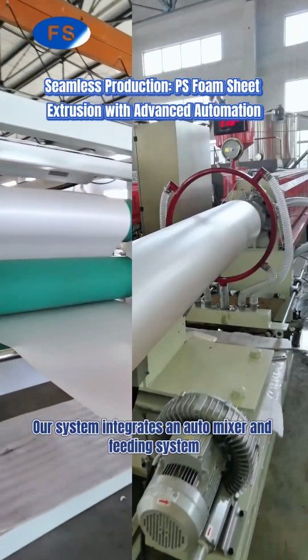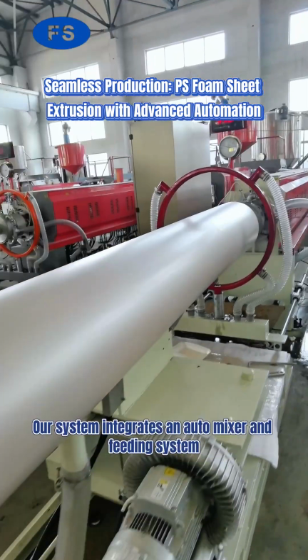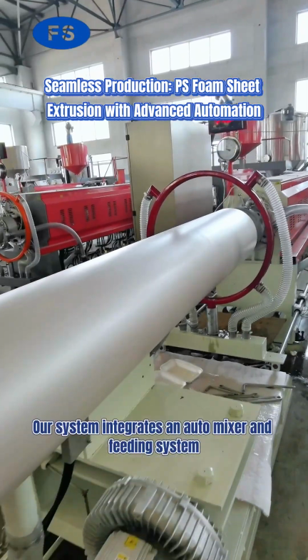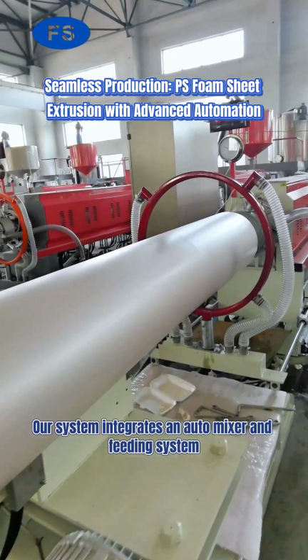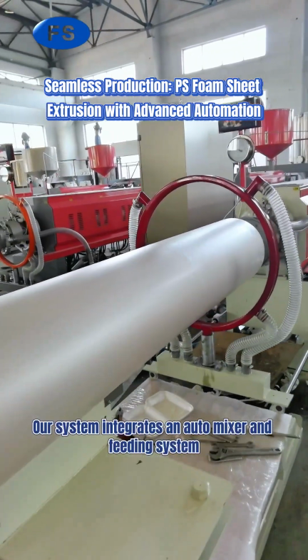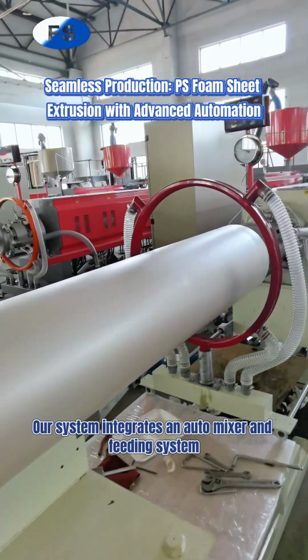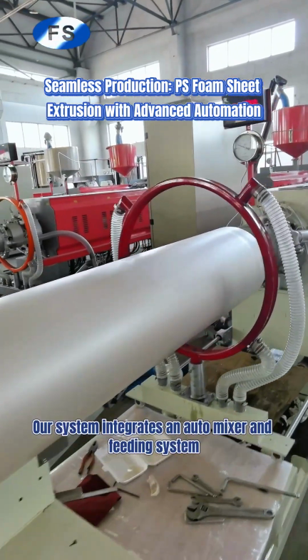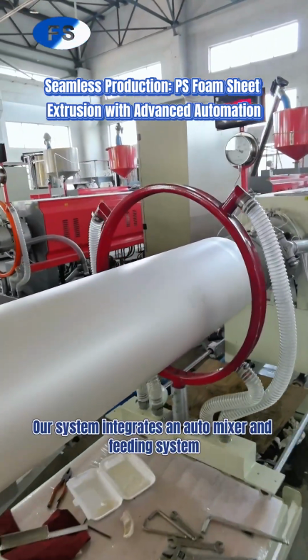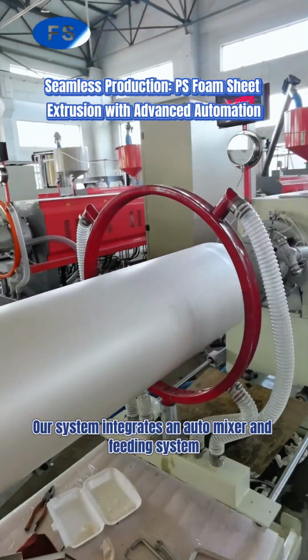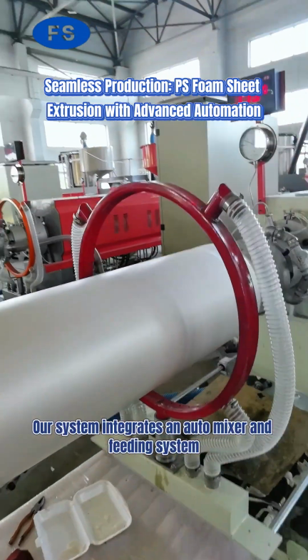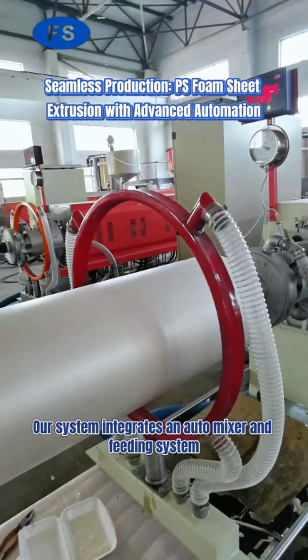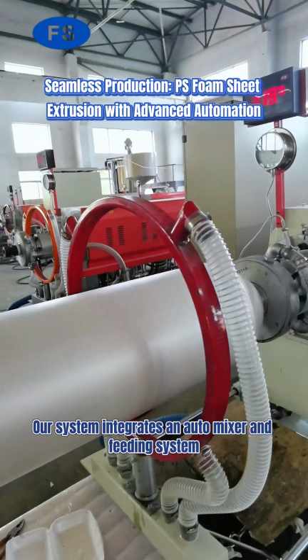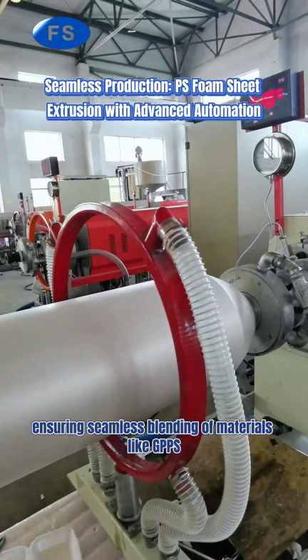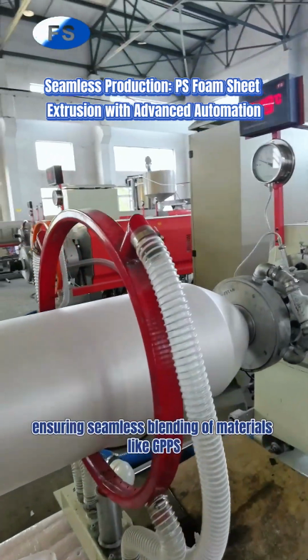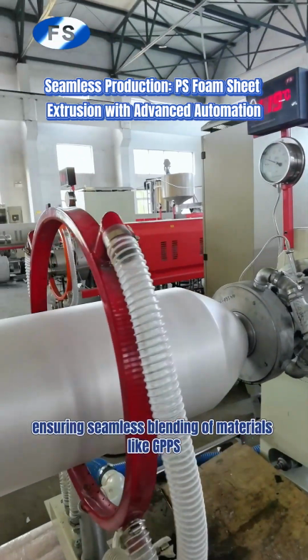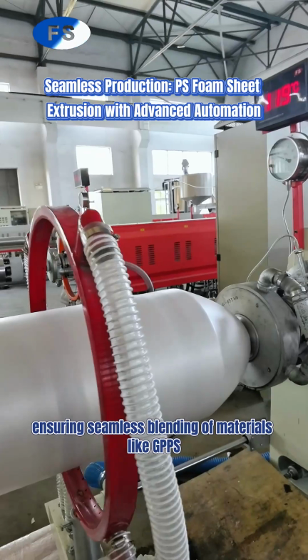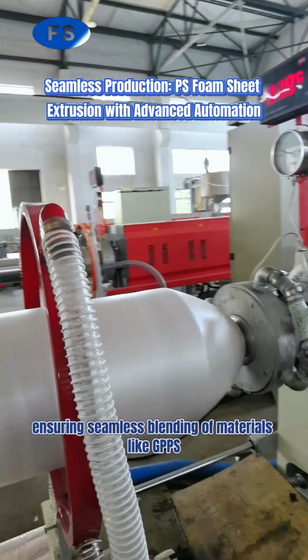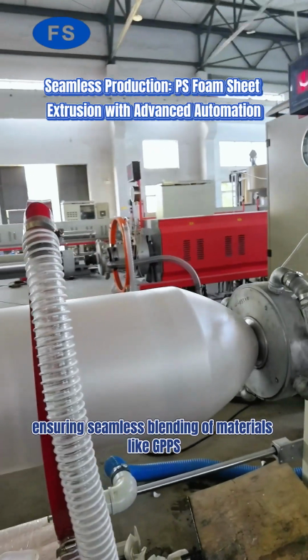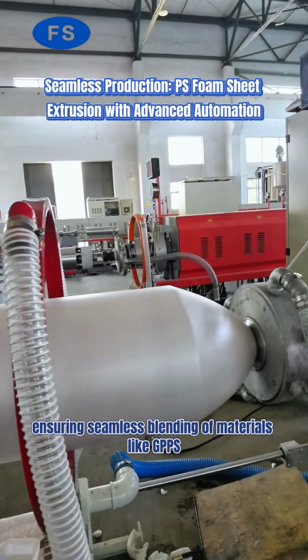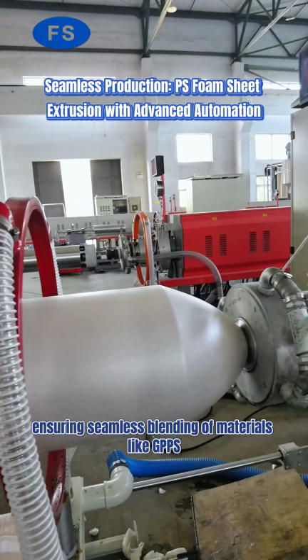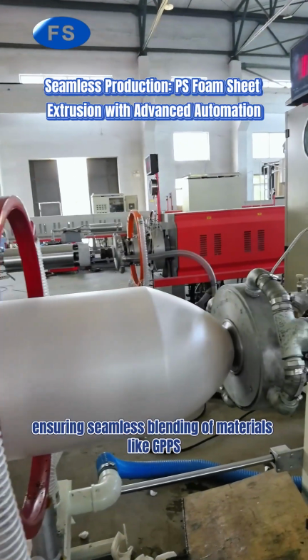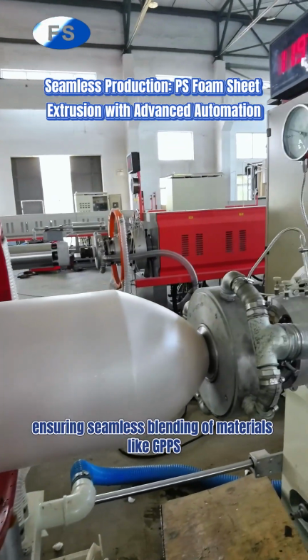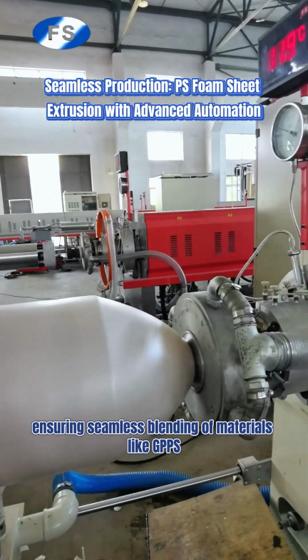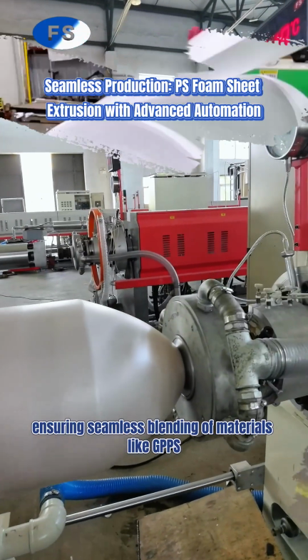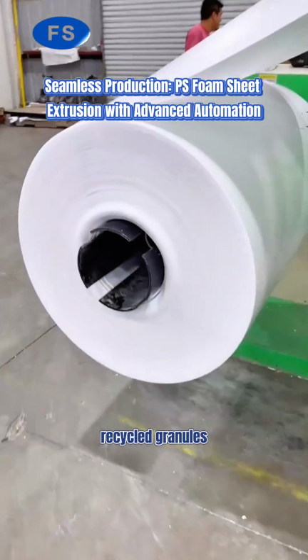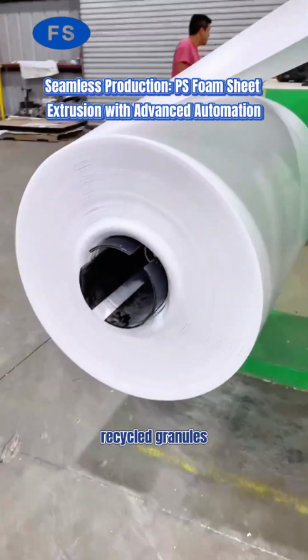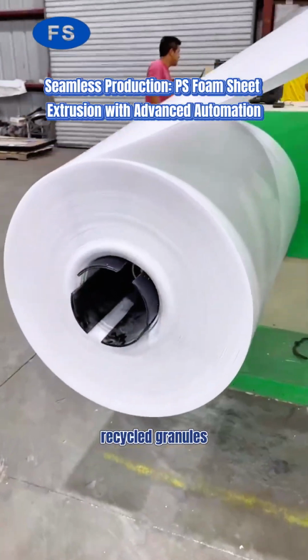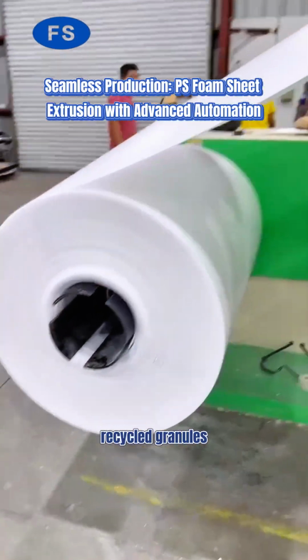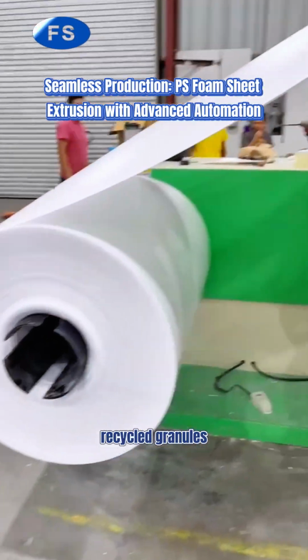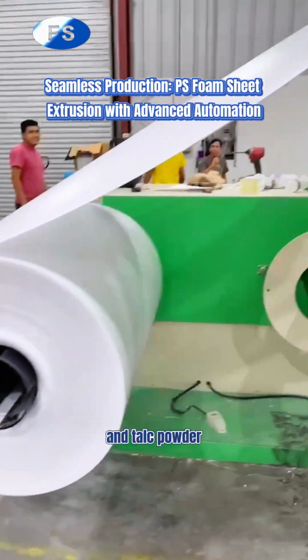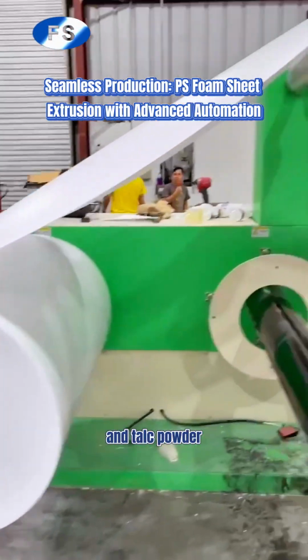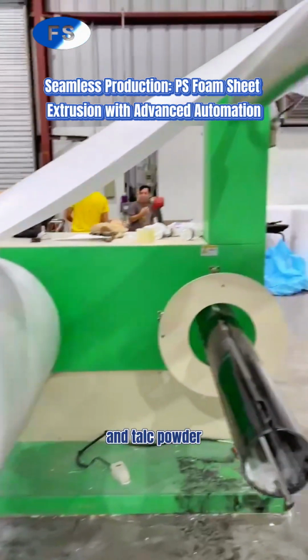Our system integrates an auto-mixer and feeding system, ensuring seamless blending of materials like GPPS, recycled granules, and talc powder.